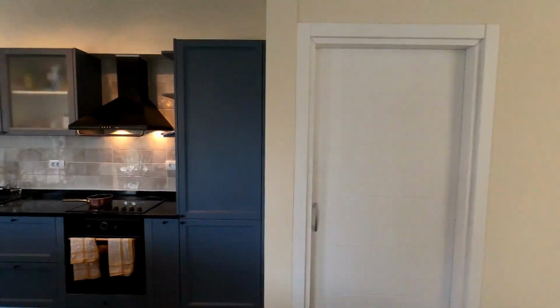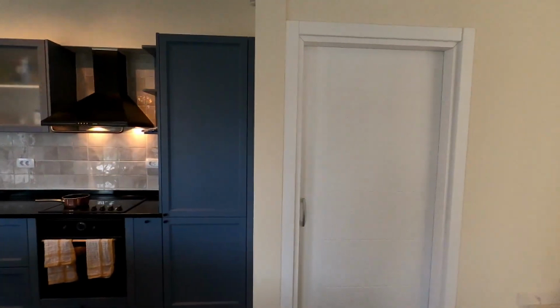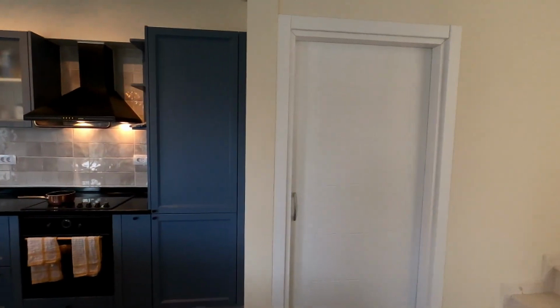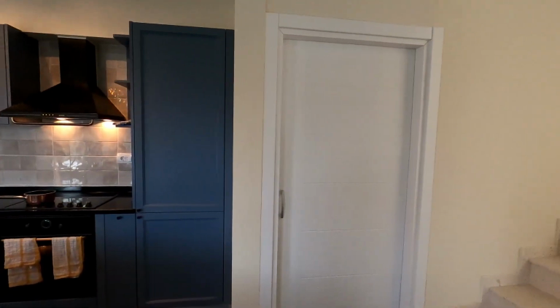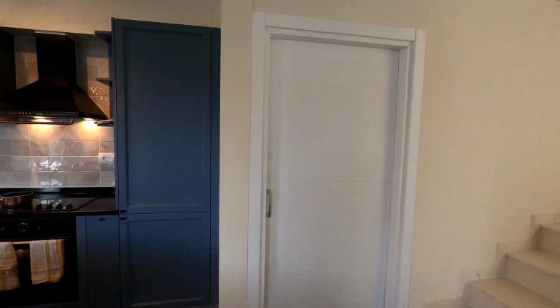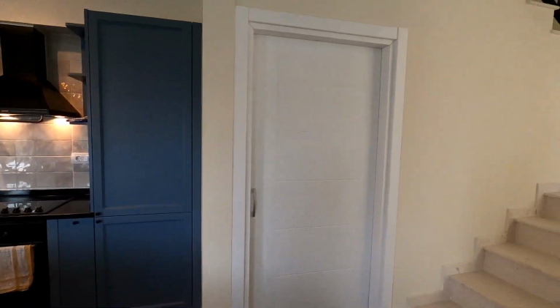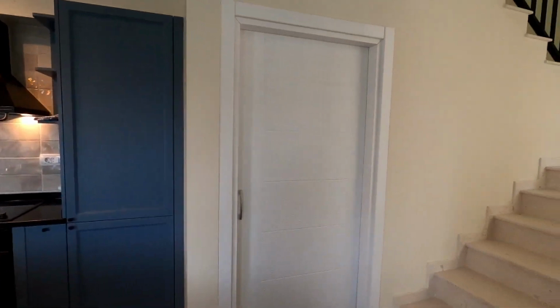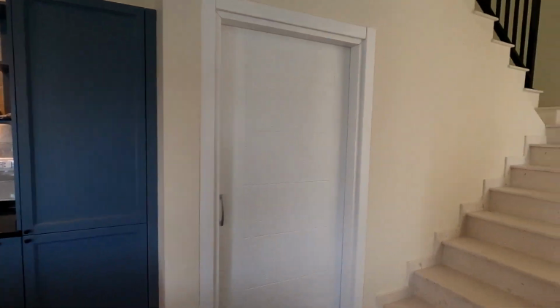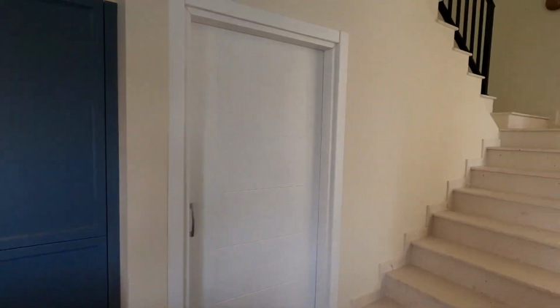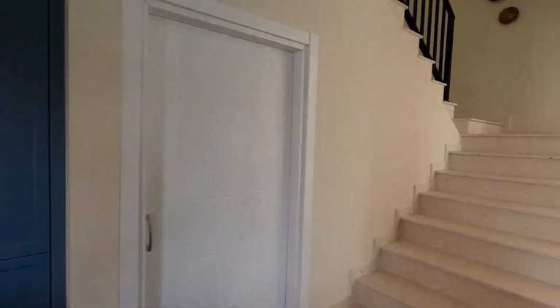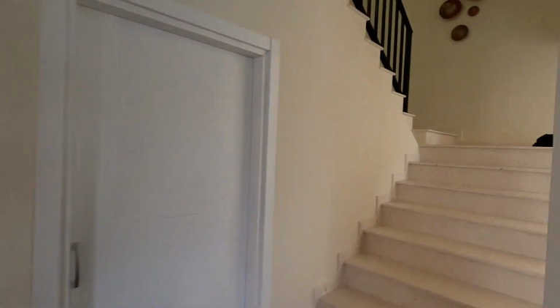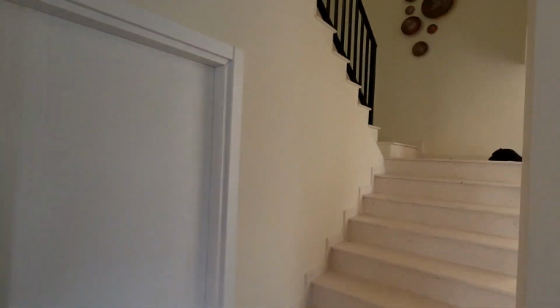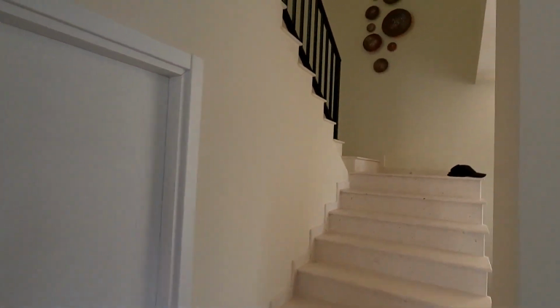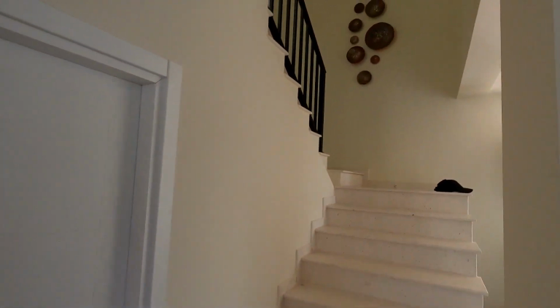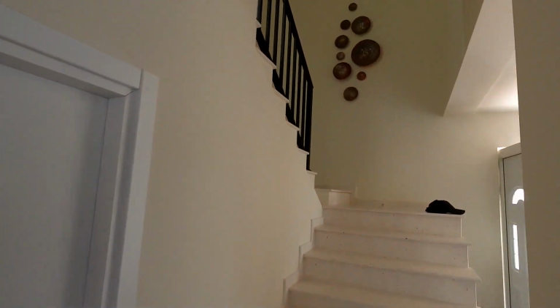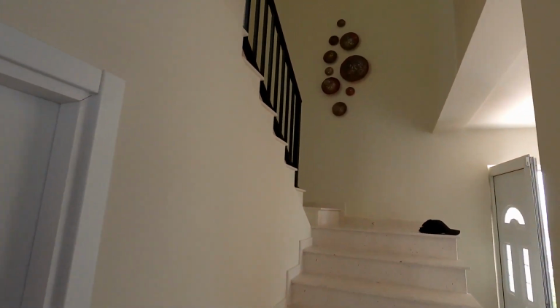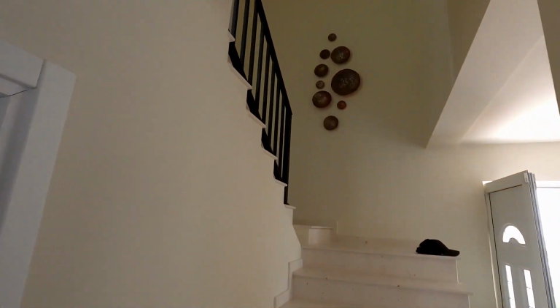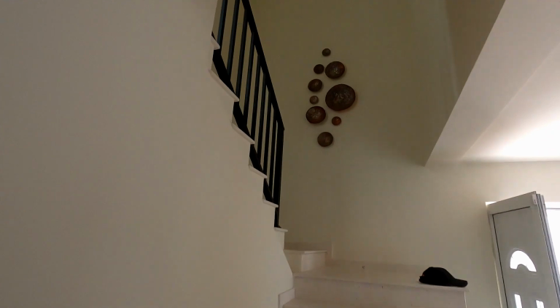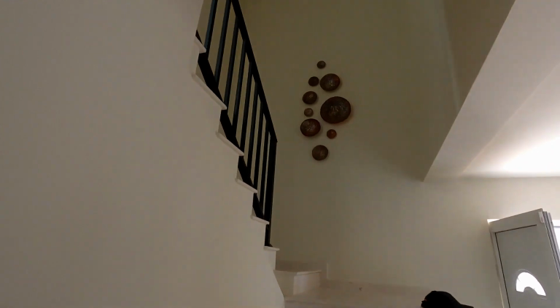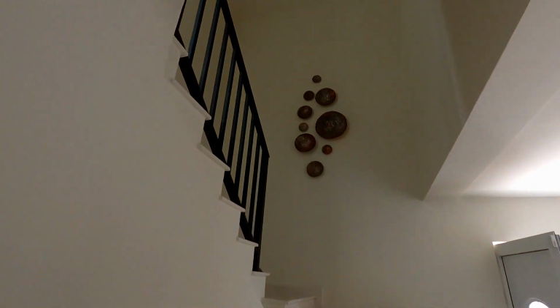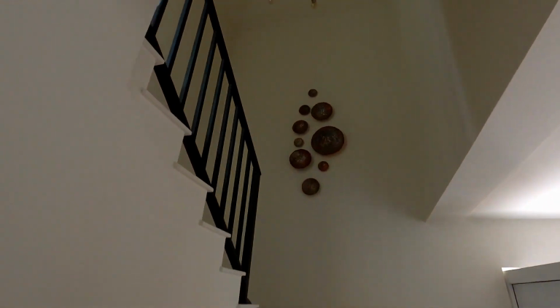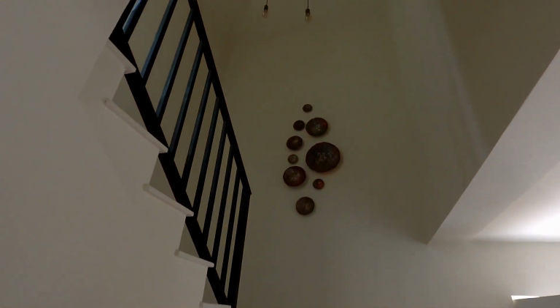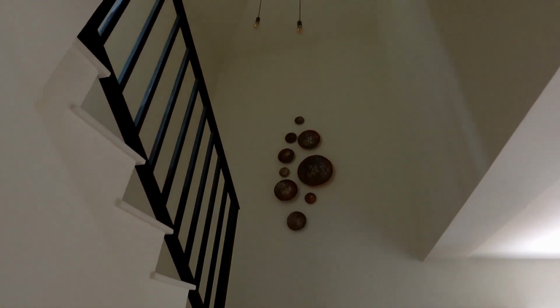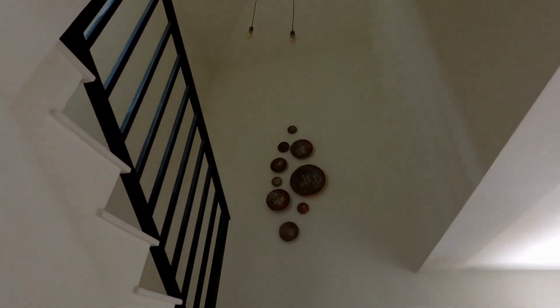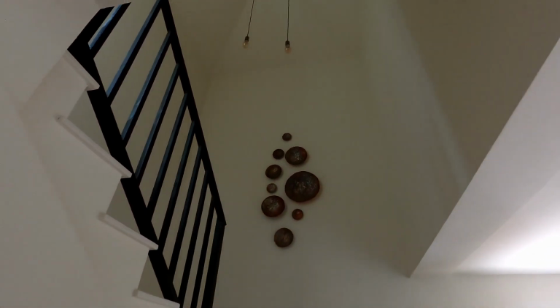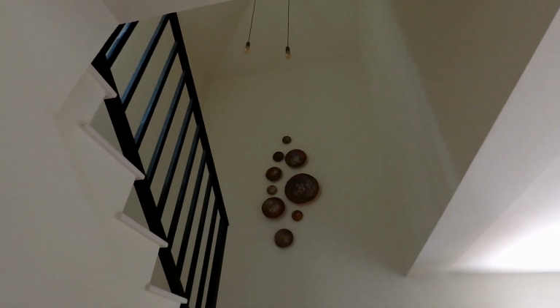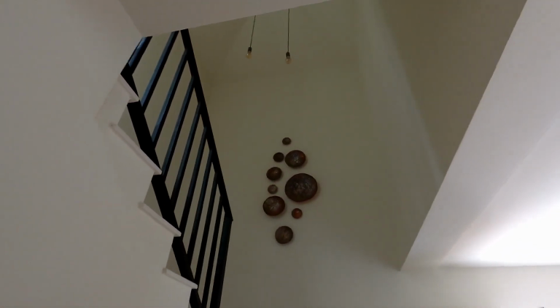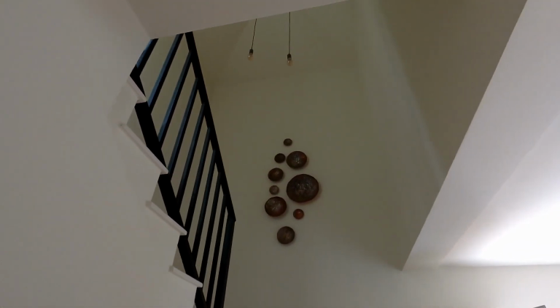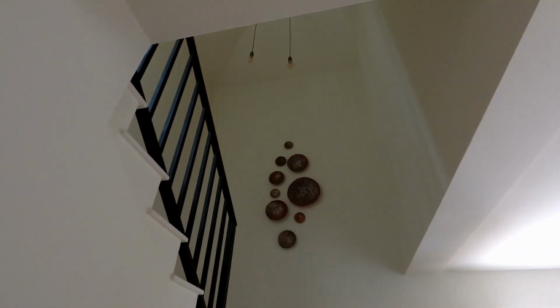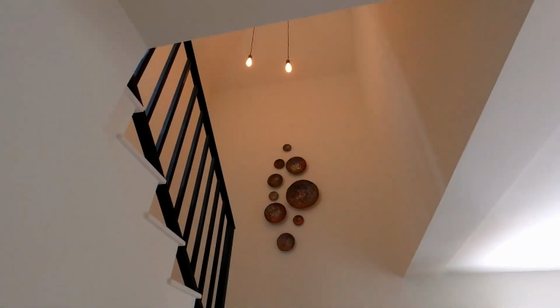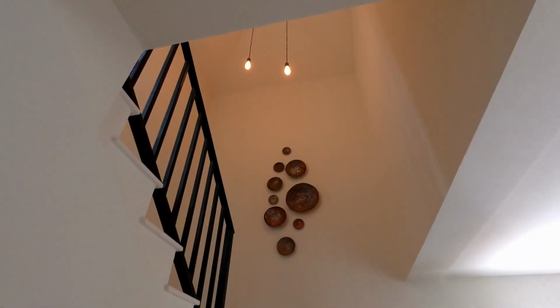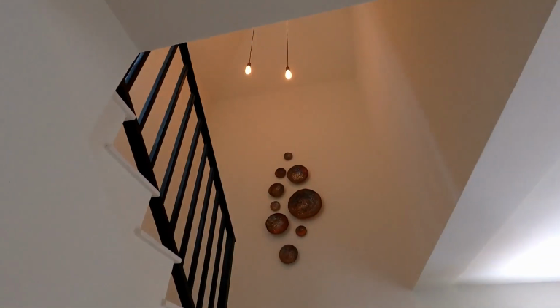There's some storage under the staircase. Let's turn on the light.